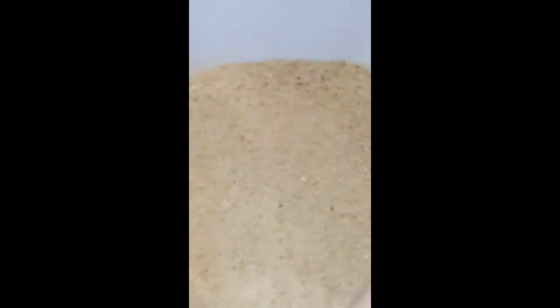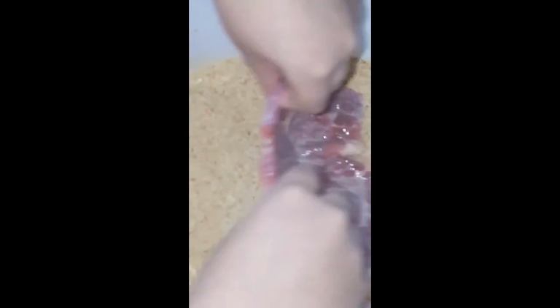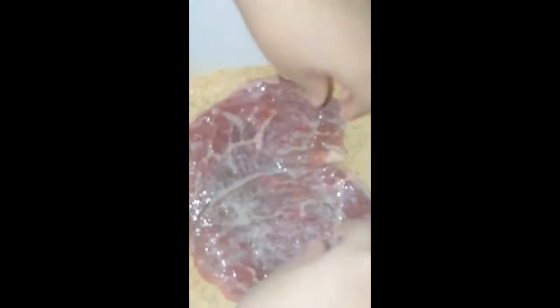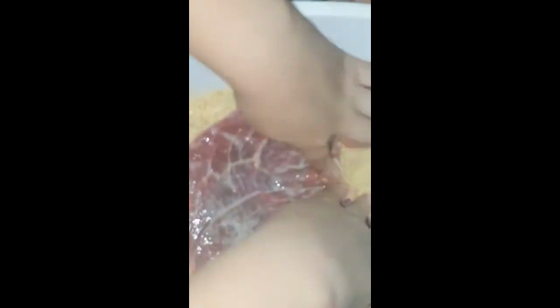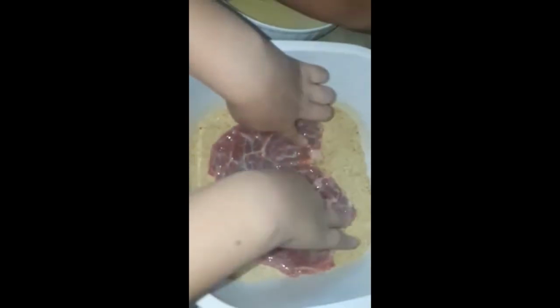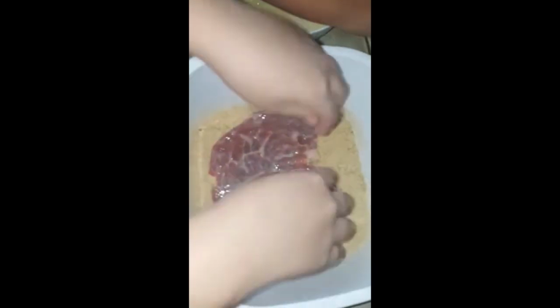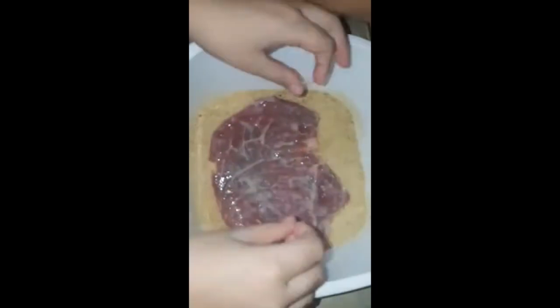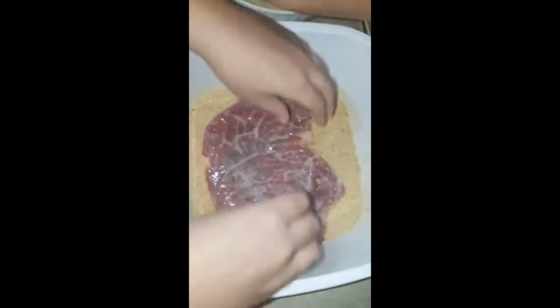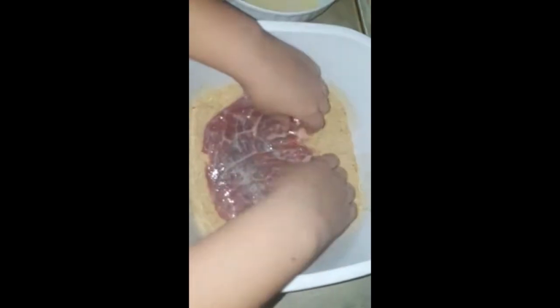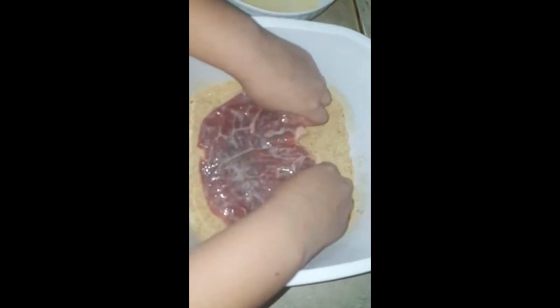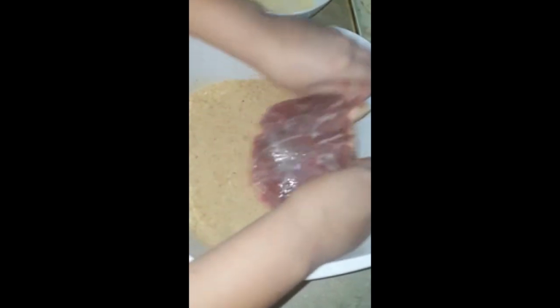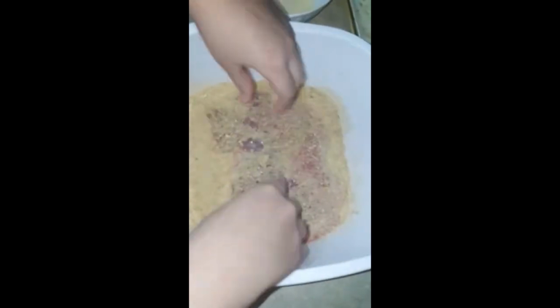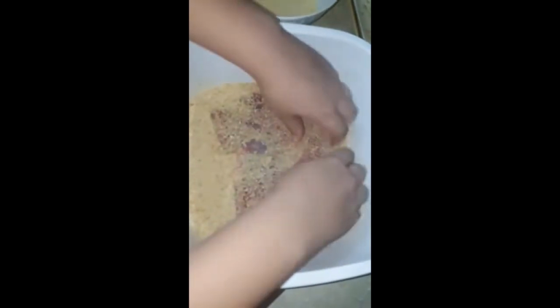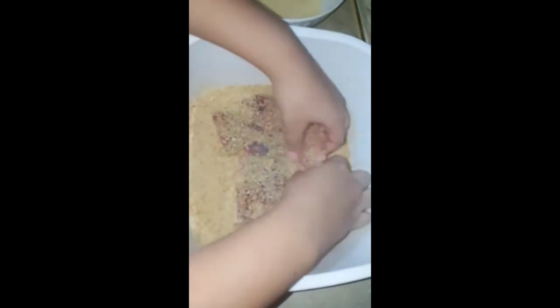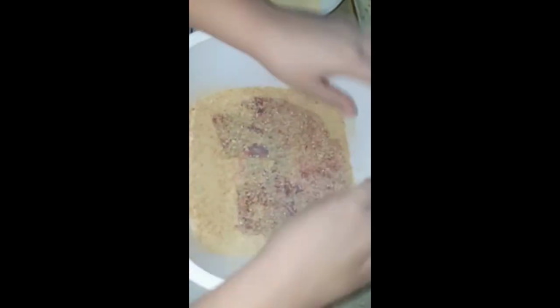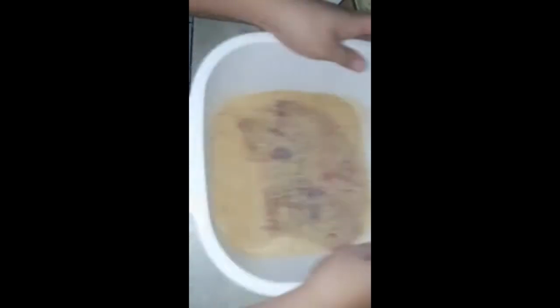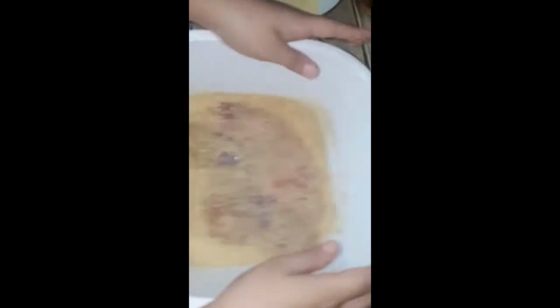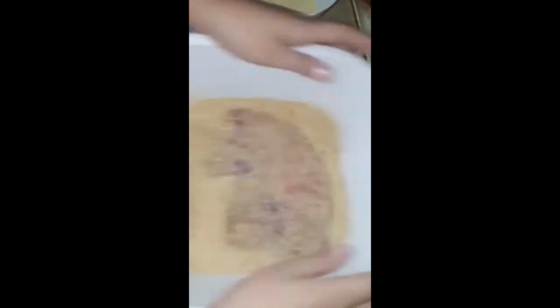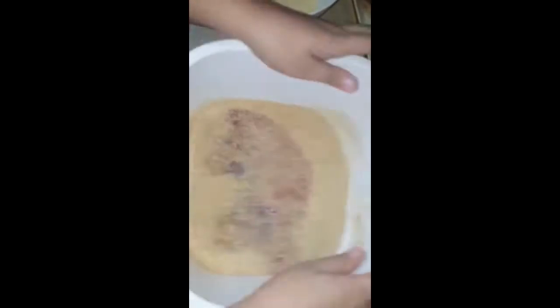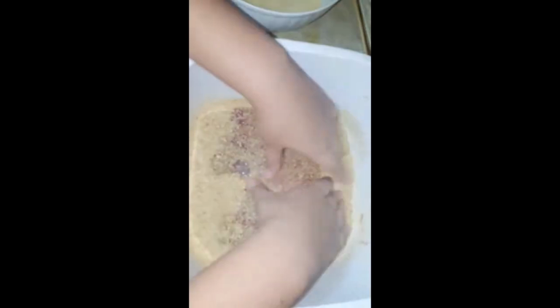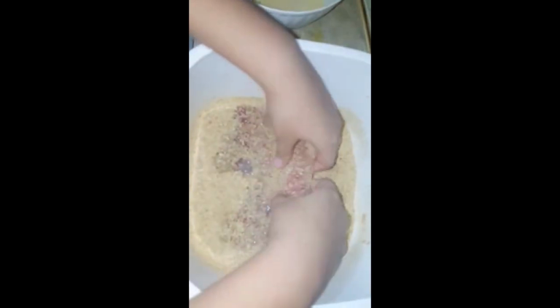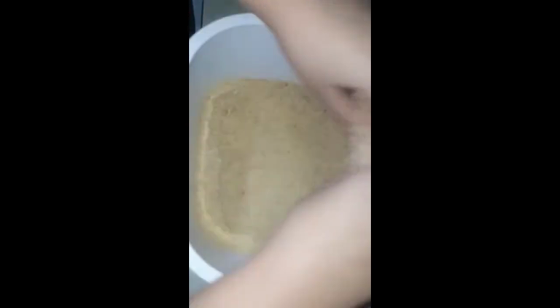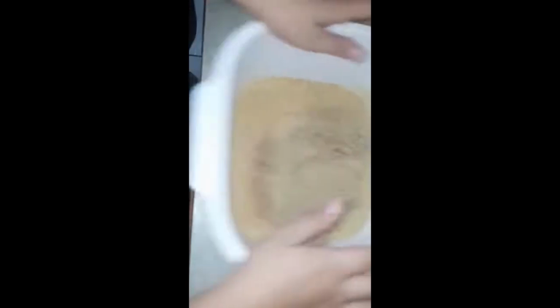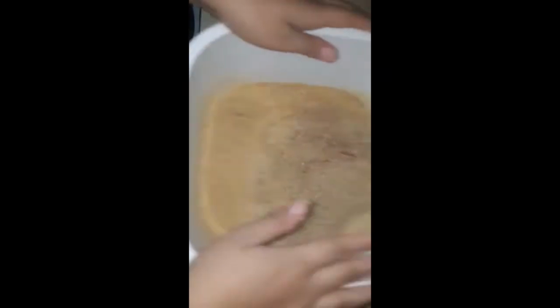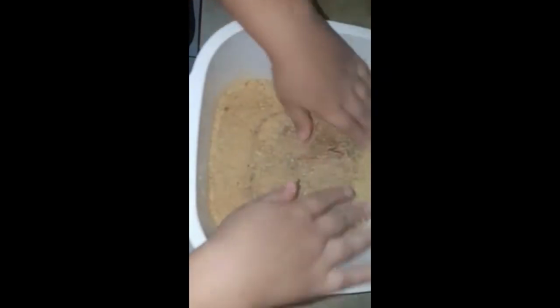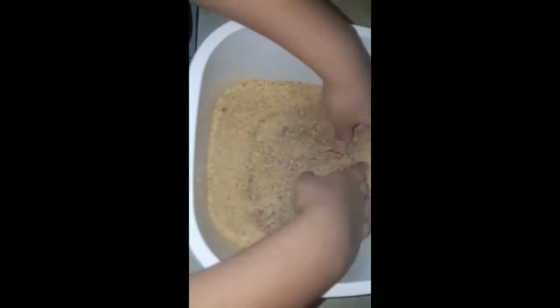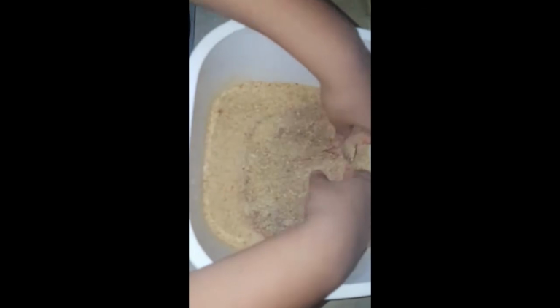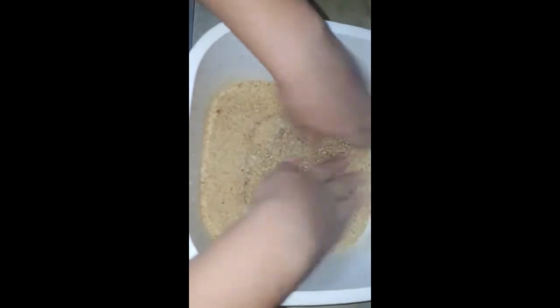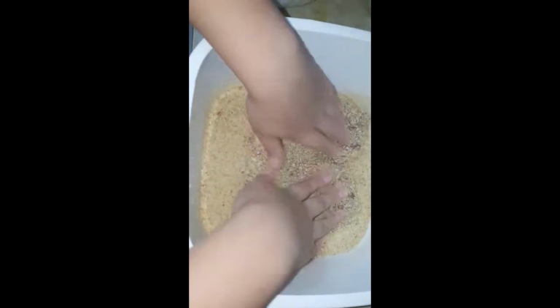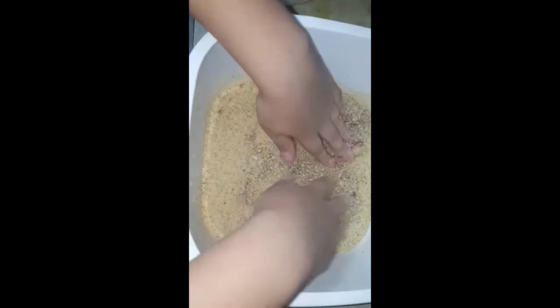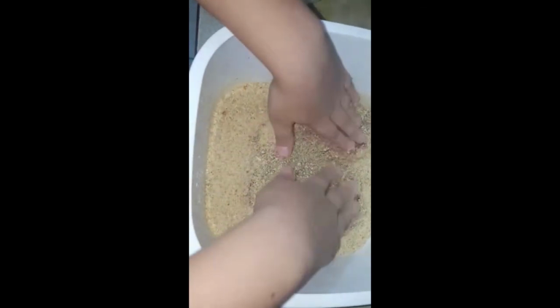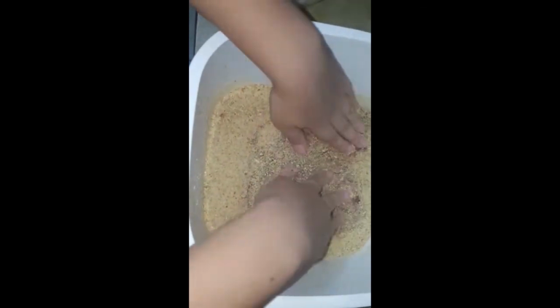Now he's putting it in the breadcrumbs. Flip it. William, shake it how I told you. Now flip it, okay, now press it. That's it, now flip it.